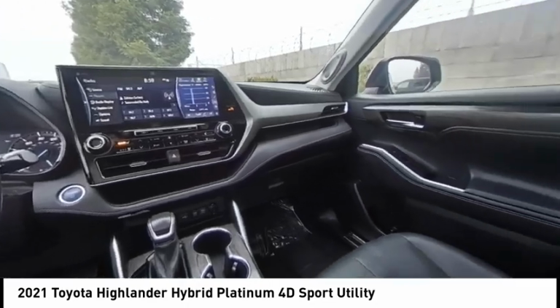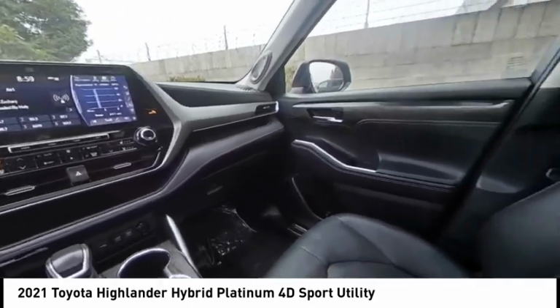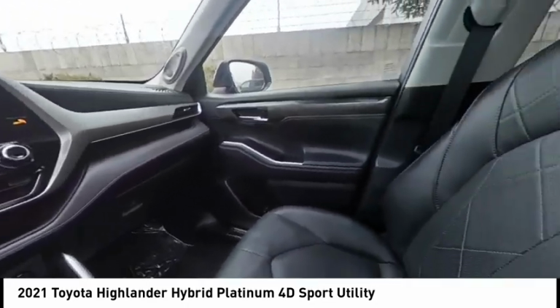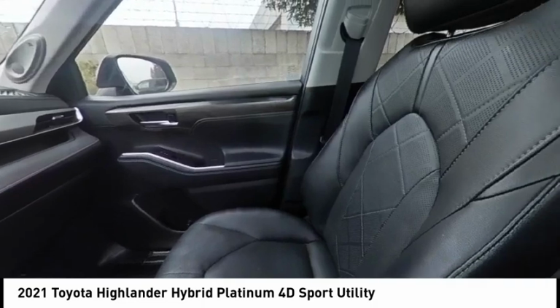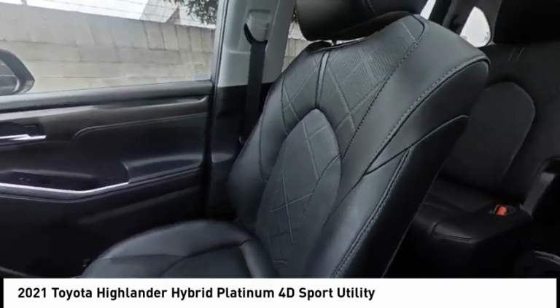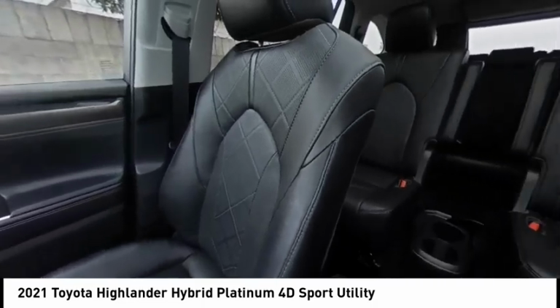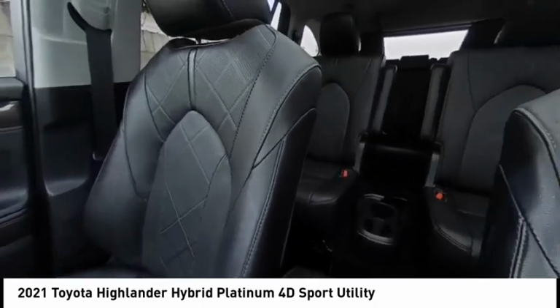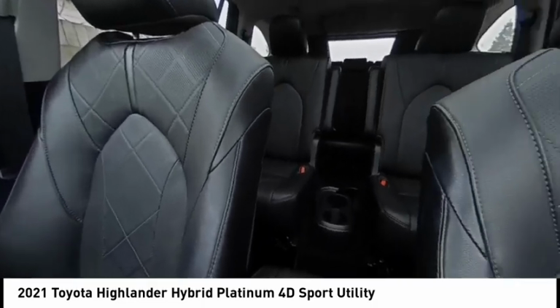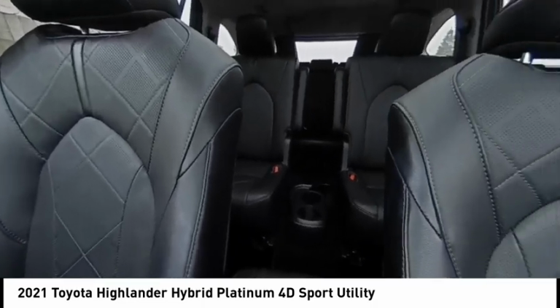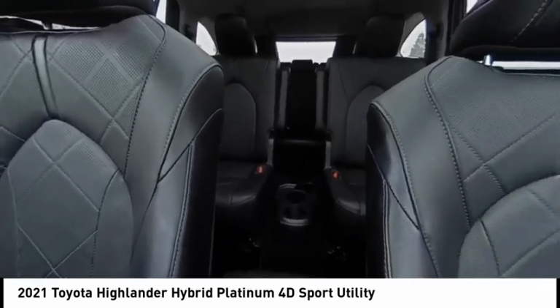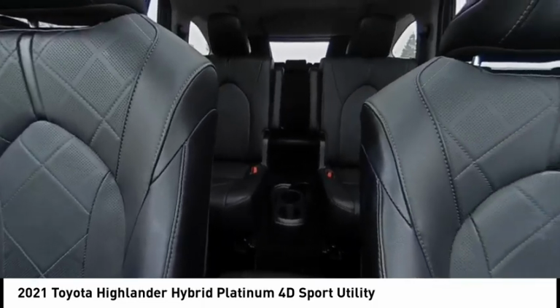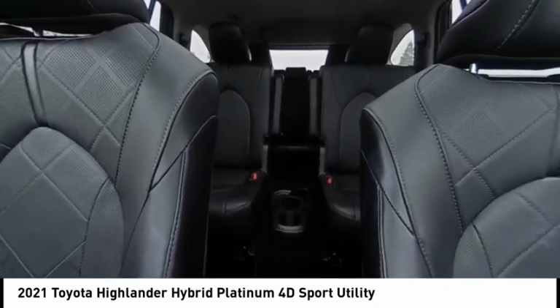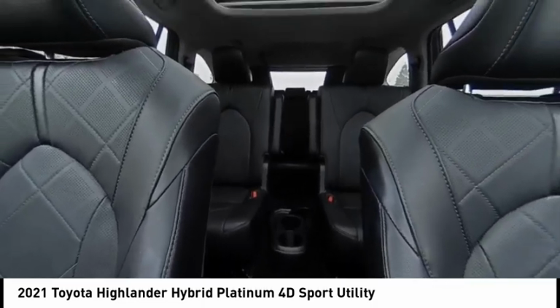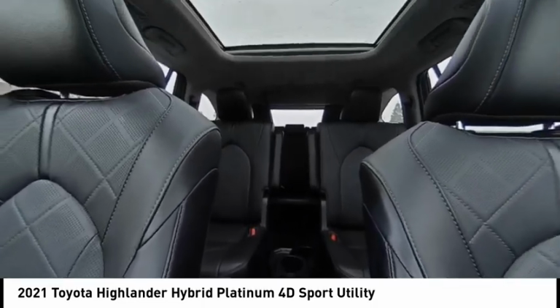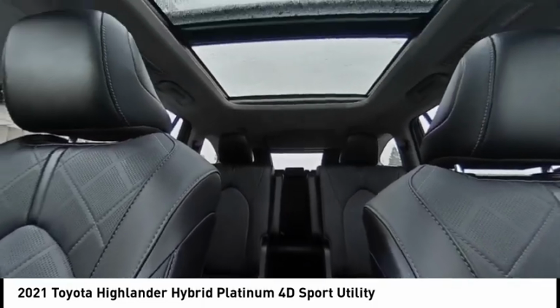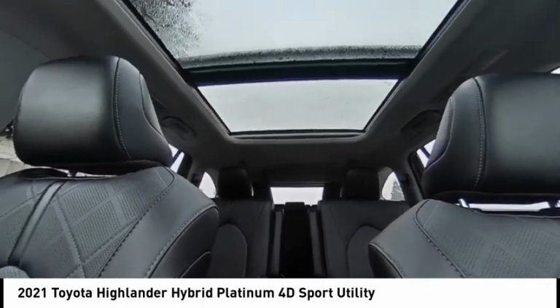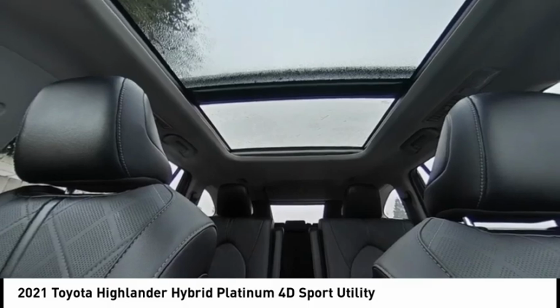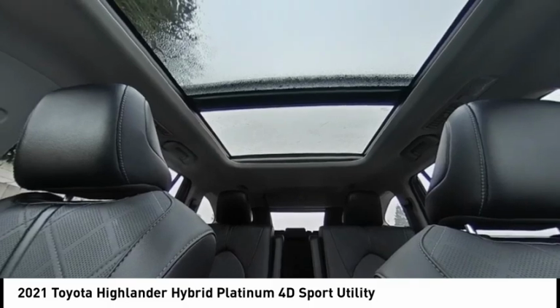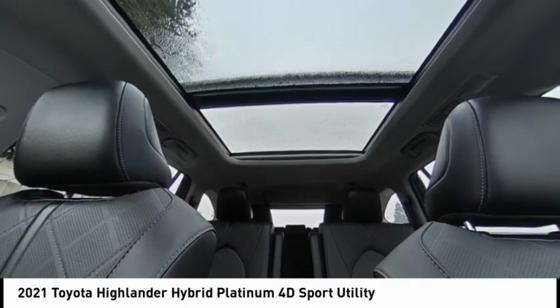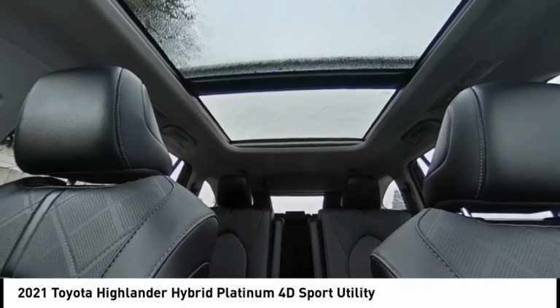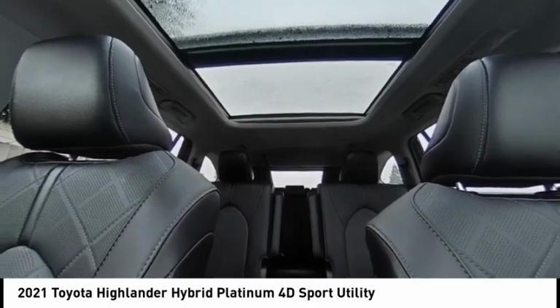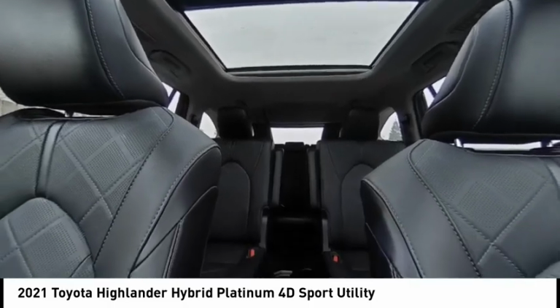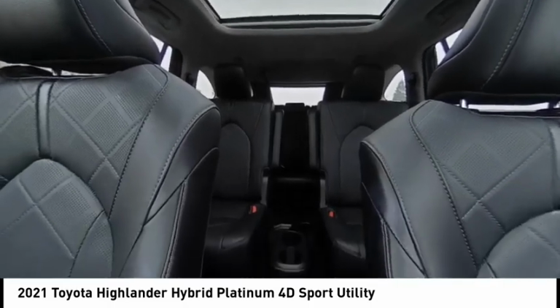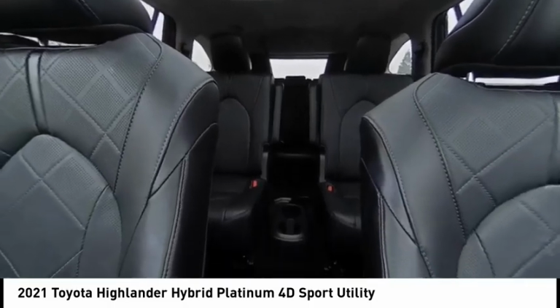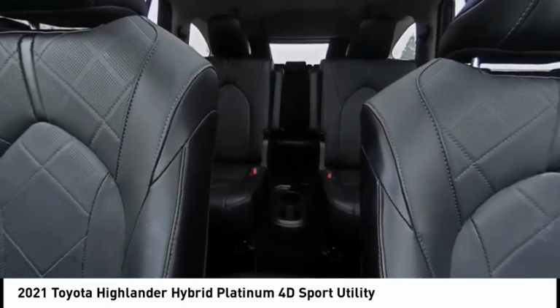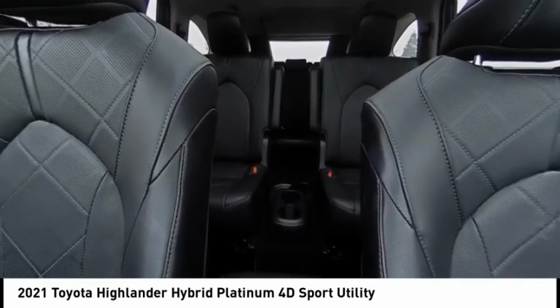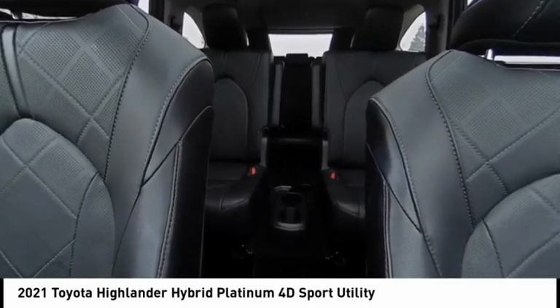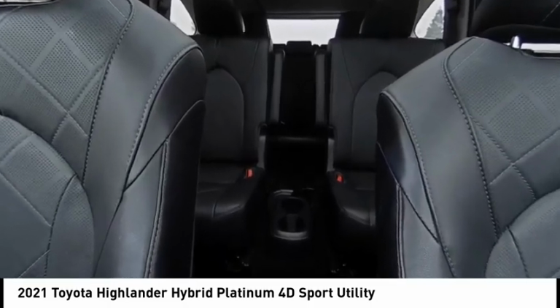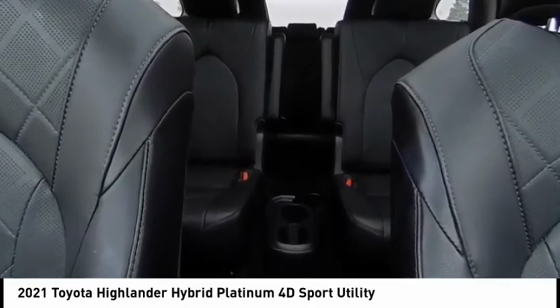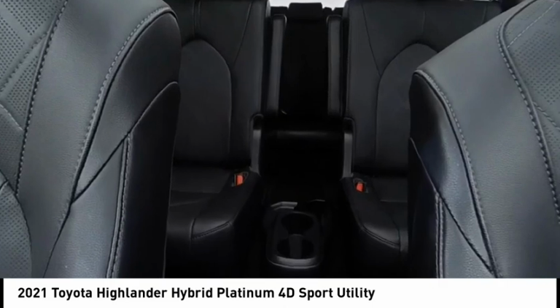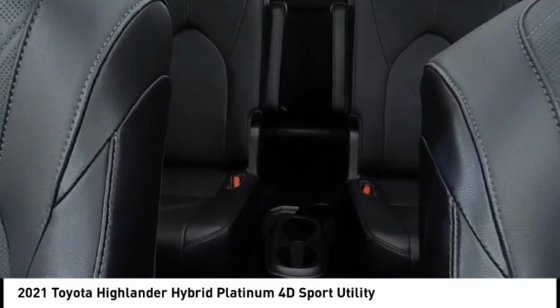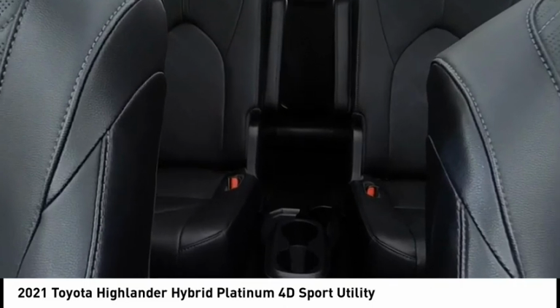Rain-sensing wipers, panoramic moonroof, electronic stability control, alloy wheels, rear spoiler, power liftgate, brake assist, traction control, remote keyless entry, fog lights.